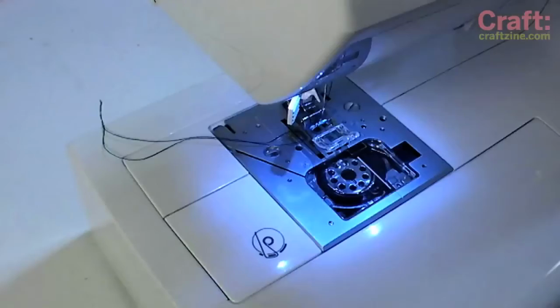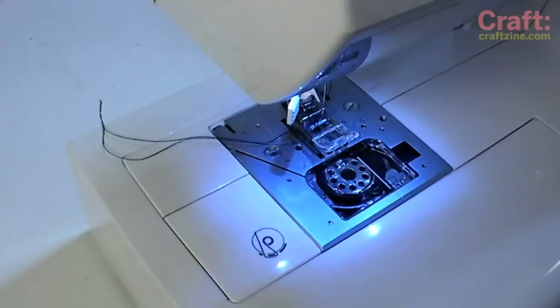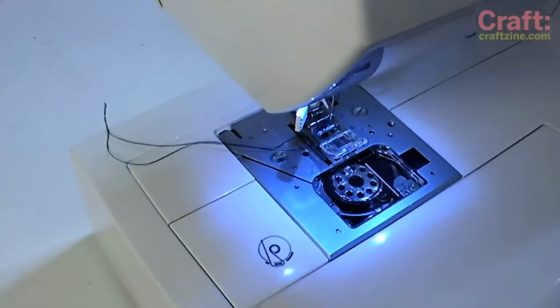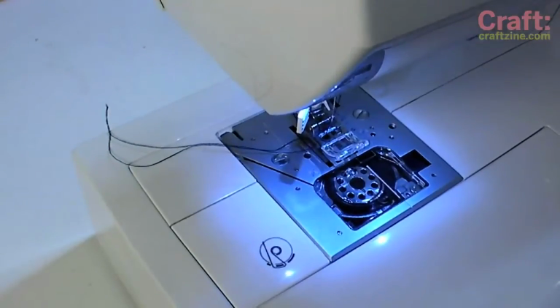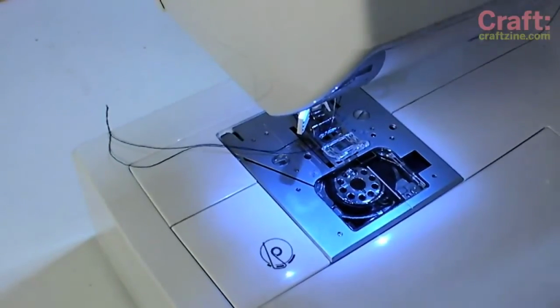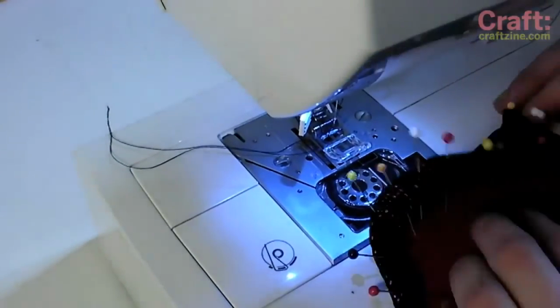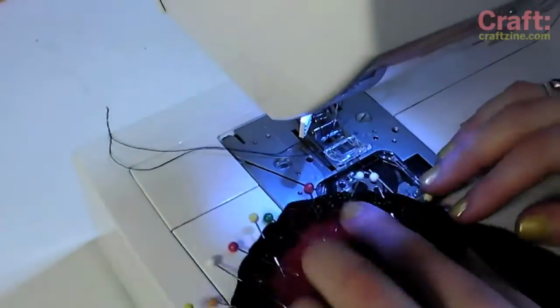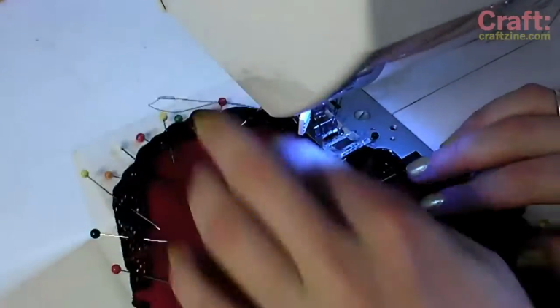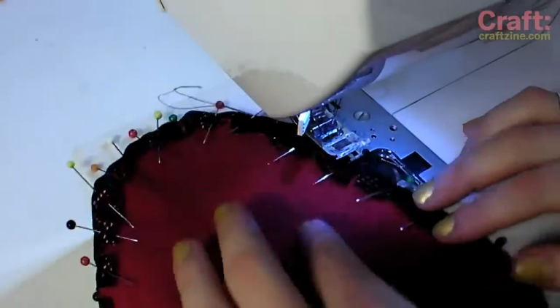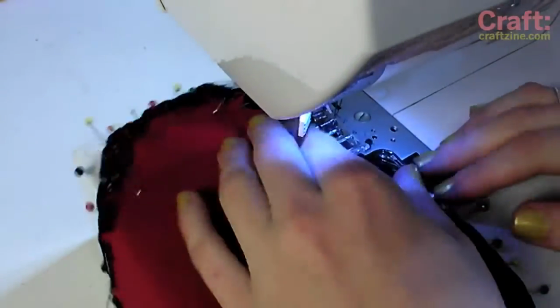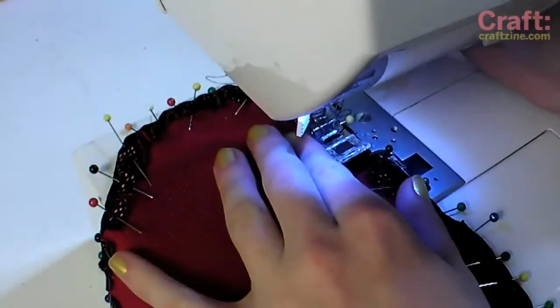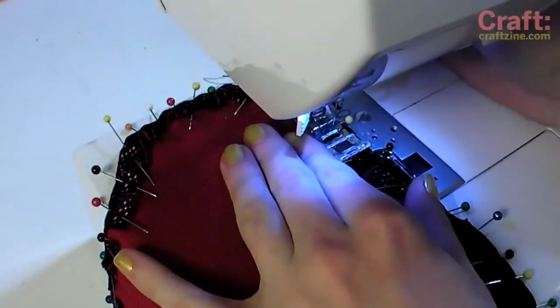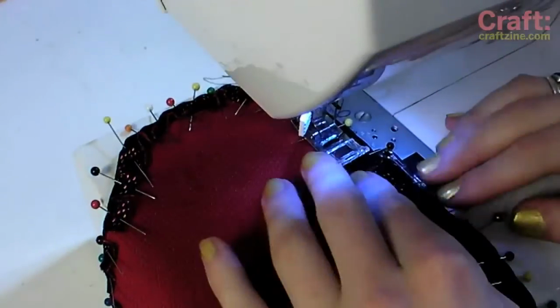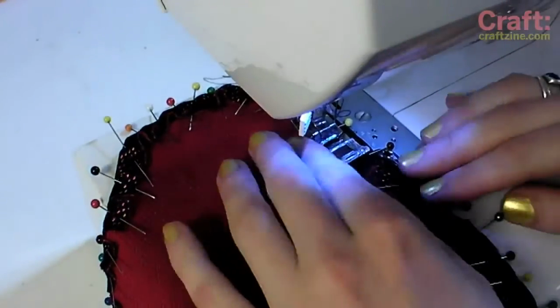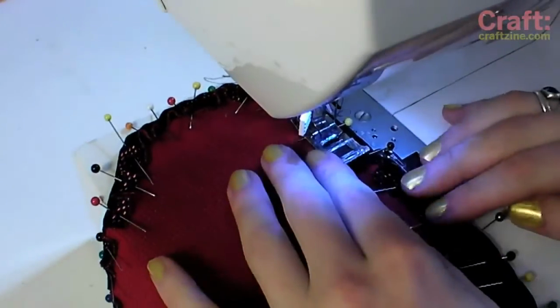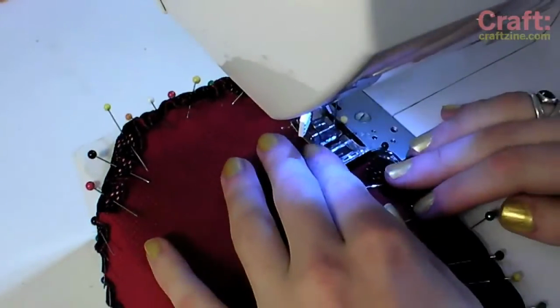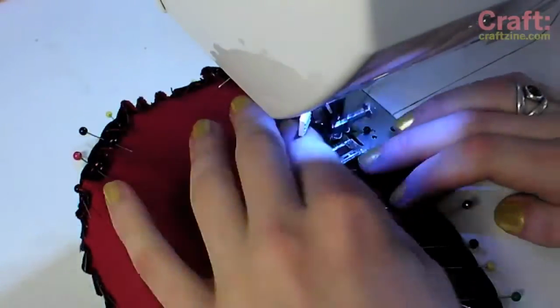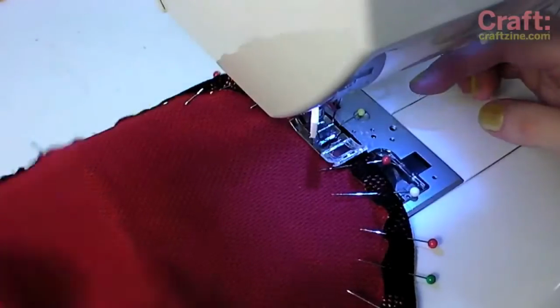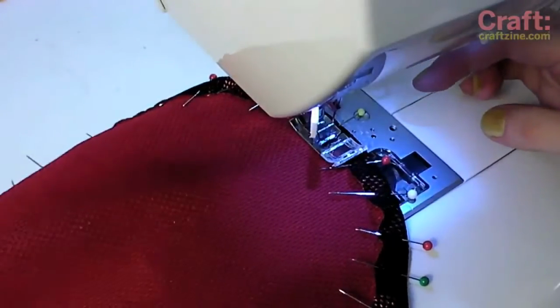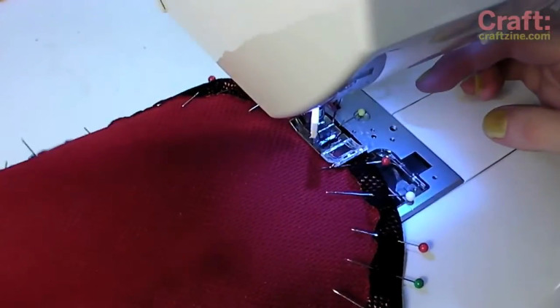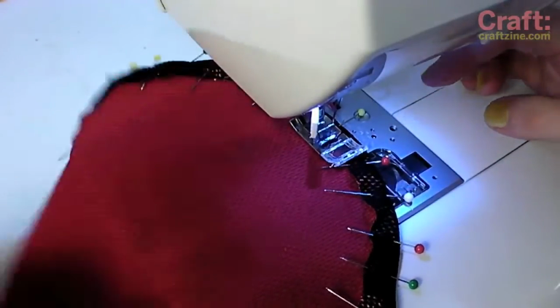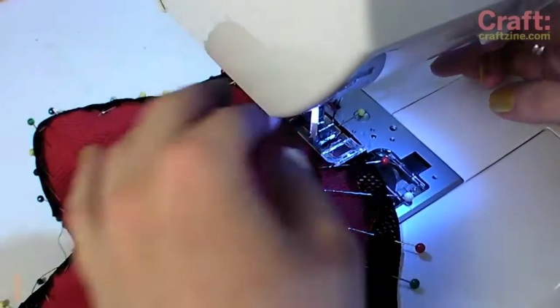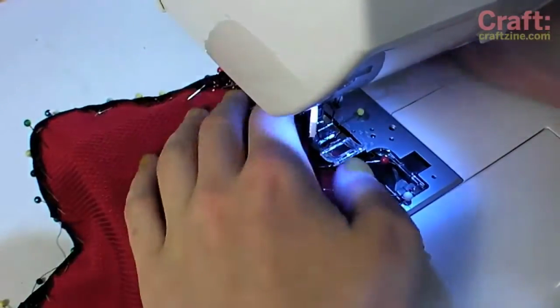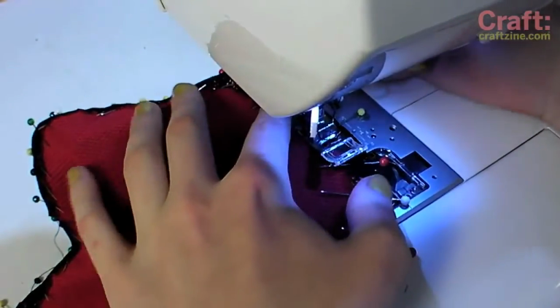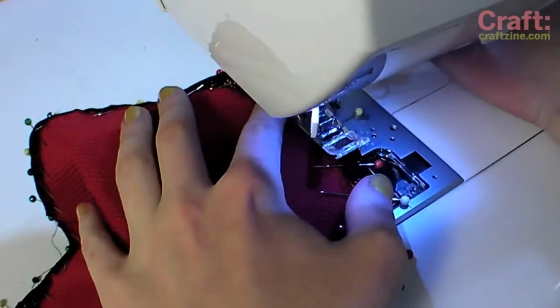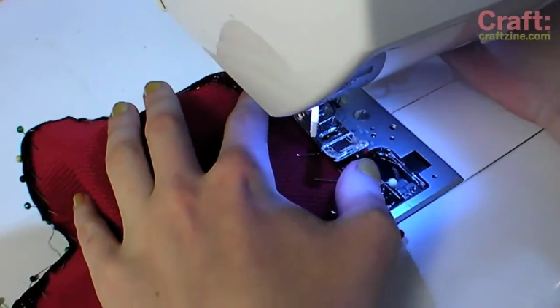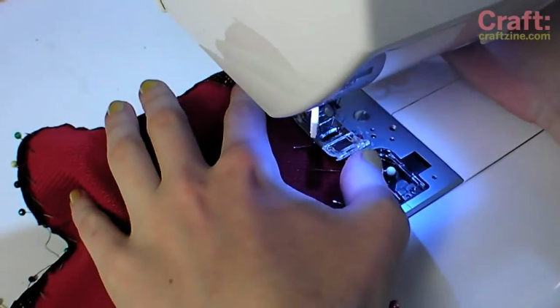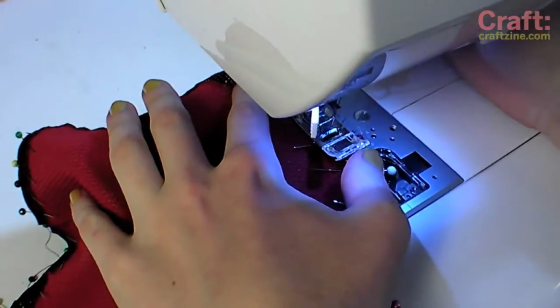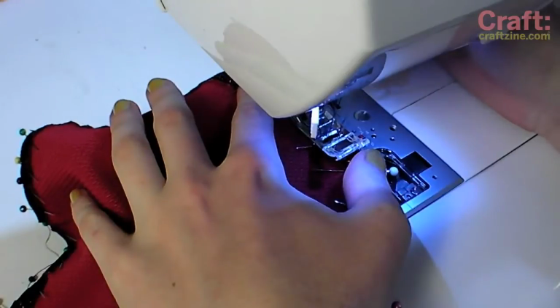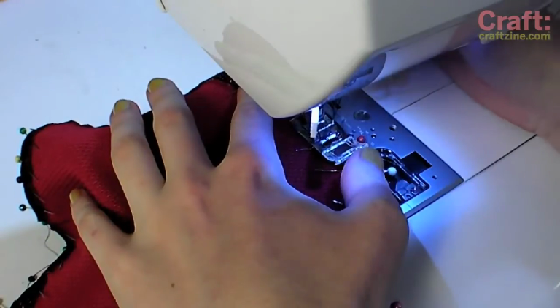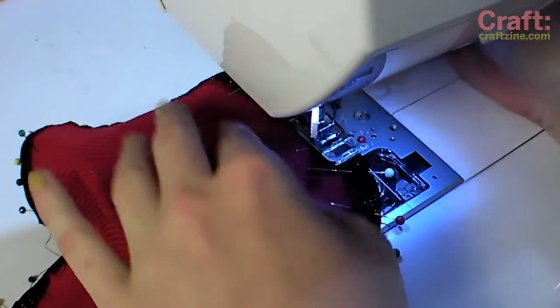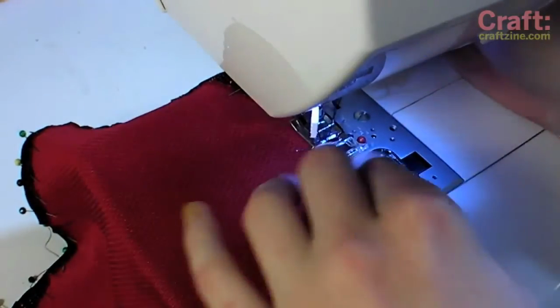Move over to the sewing machine and sew along the pinned edge, leaving a space at the center back for inserting the drawstring. This is where having lots of pins helps create a flat casing by preventing bunching.